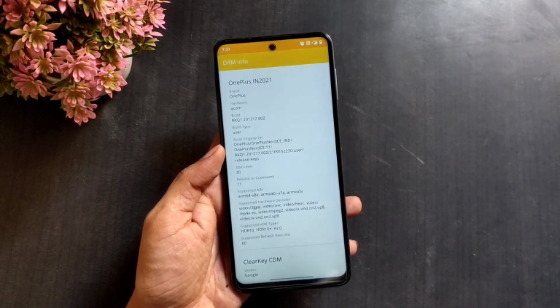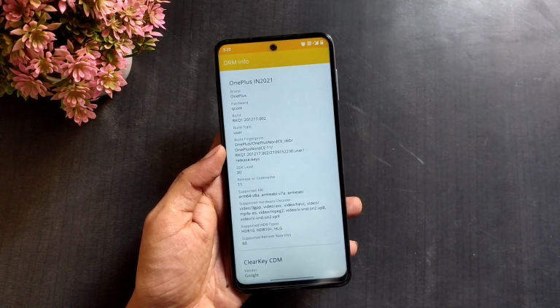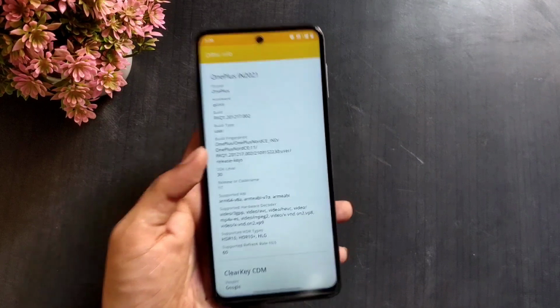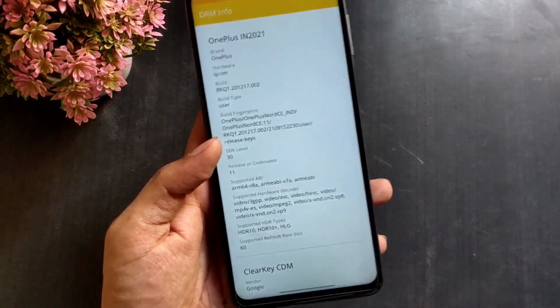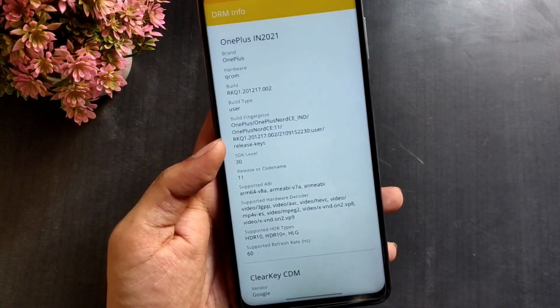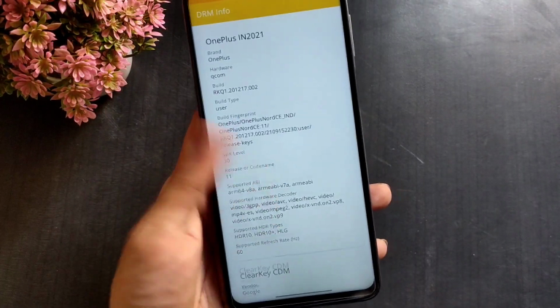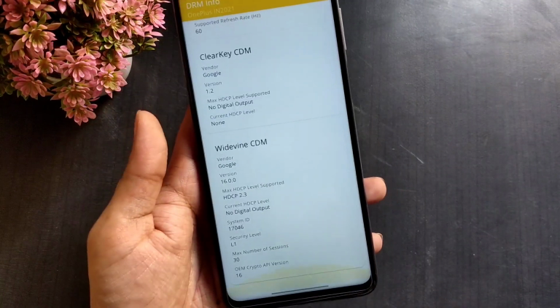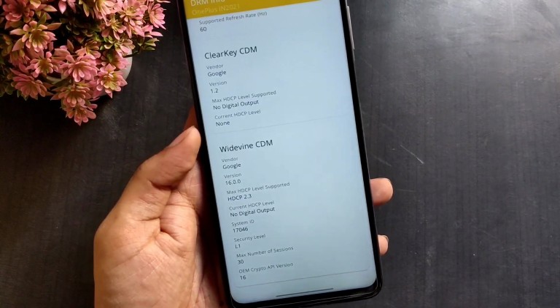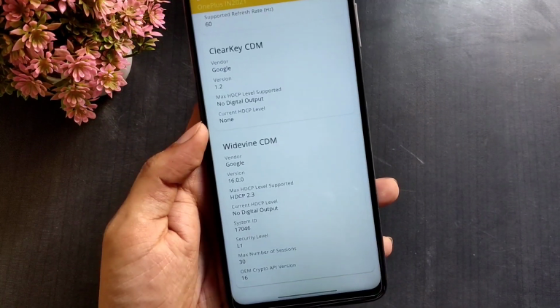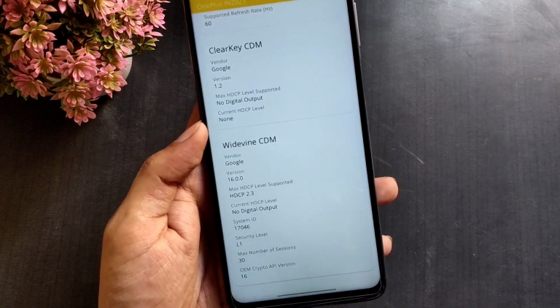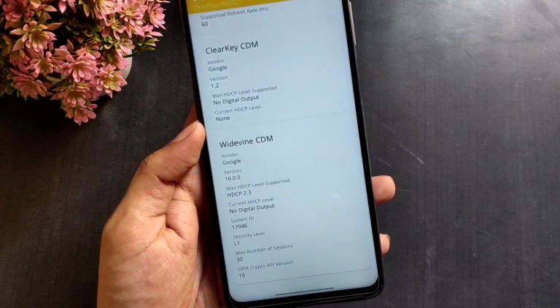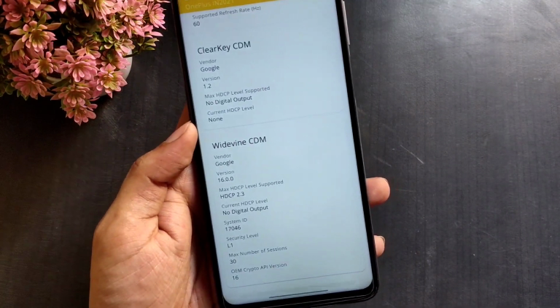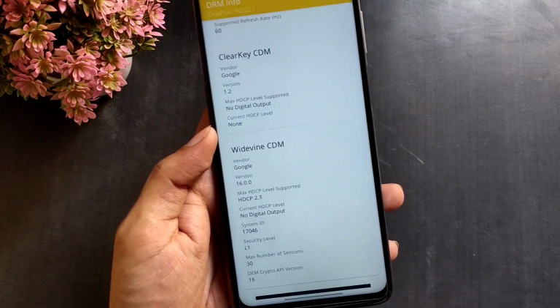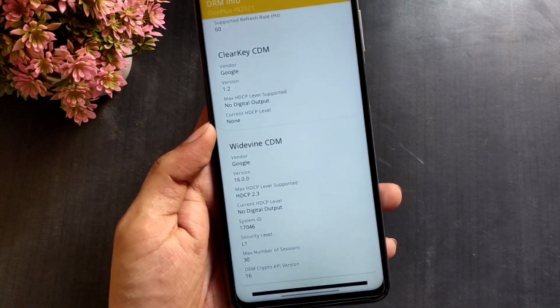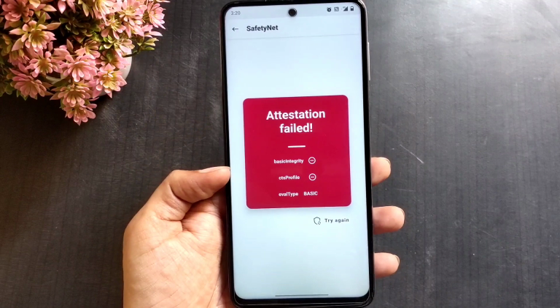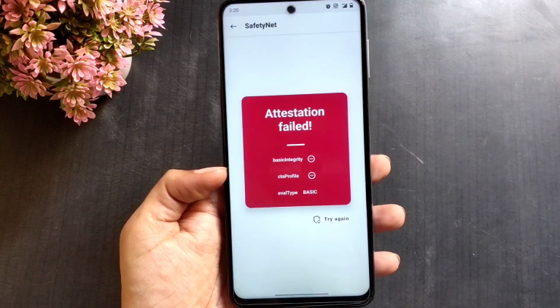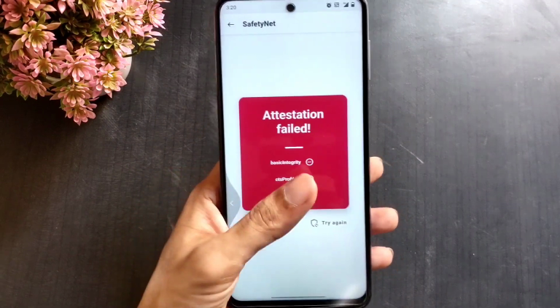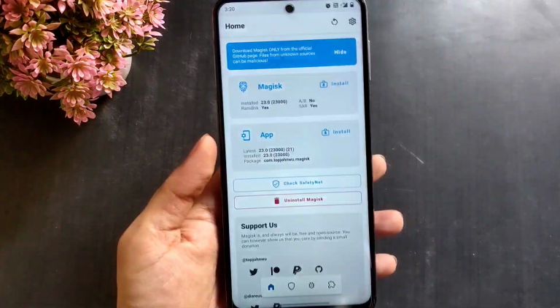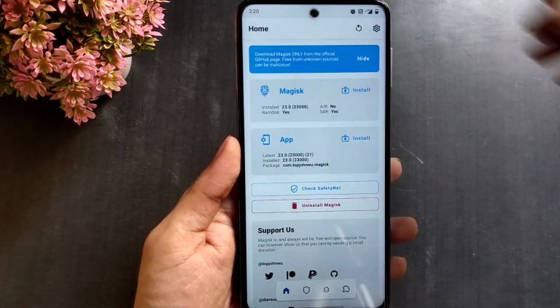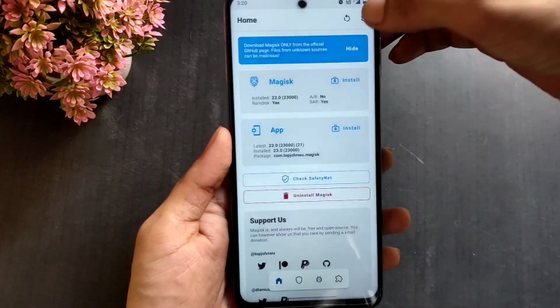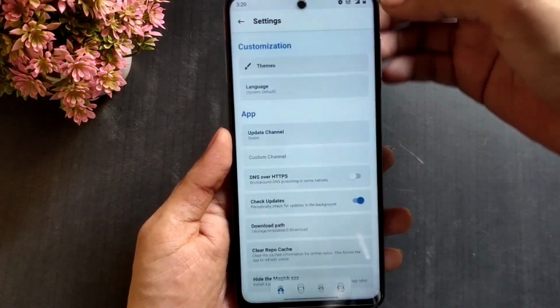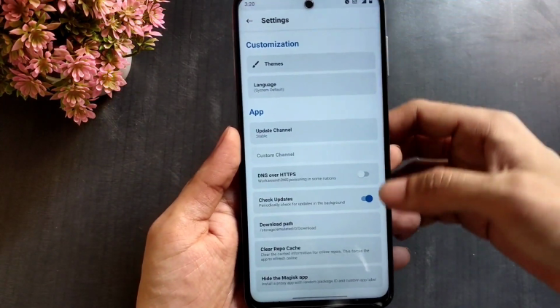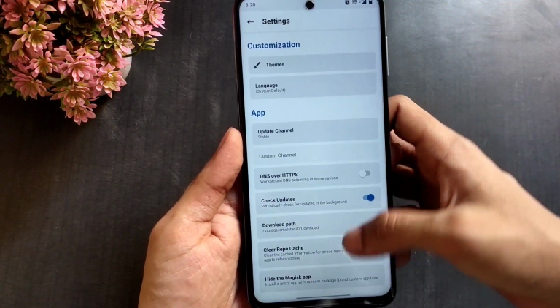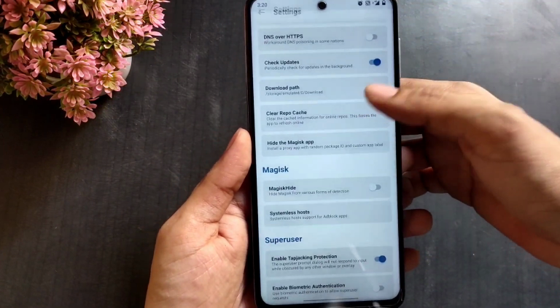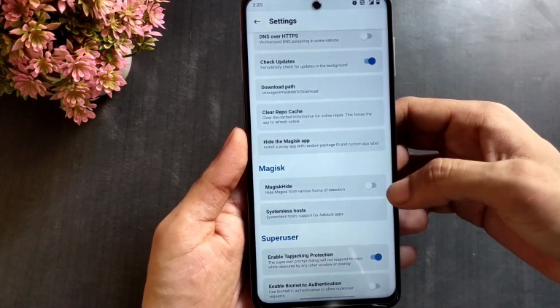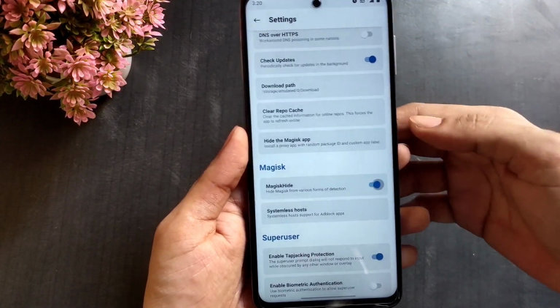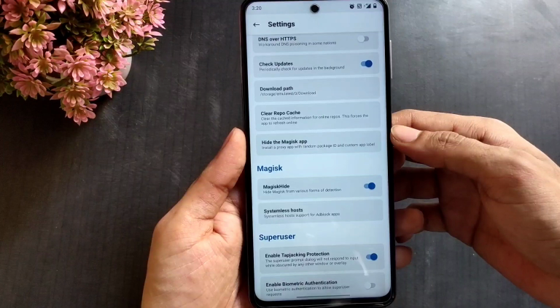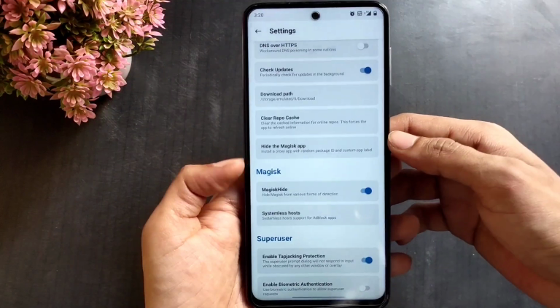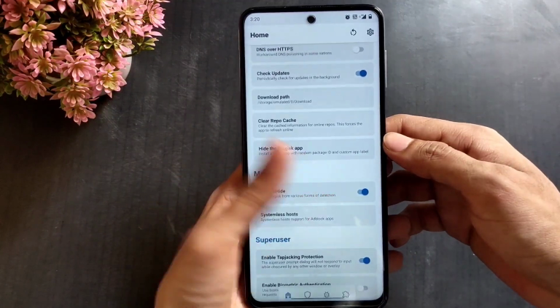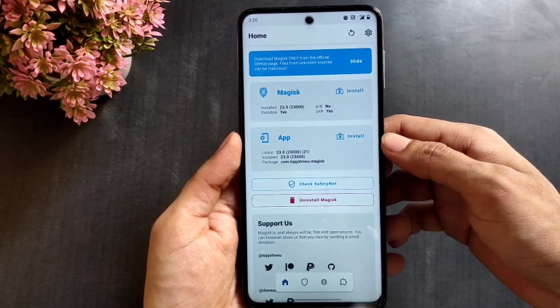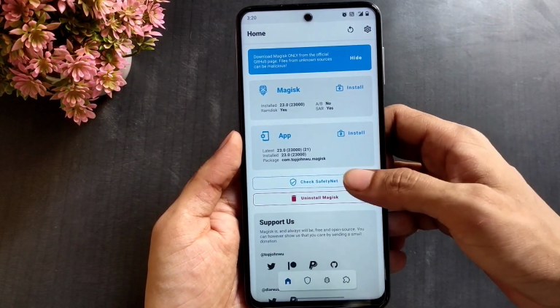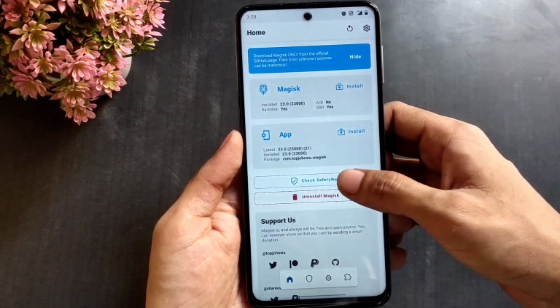This build supports Widevine L1, so you can enjoy Netflix or Prime Video. SafetyNet fails by default, but once you hide Magisk it will pass just fine, so you can use apps that don't work on rooted phones.